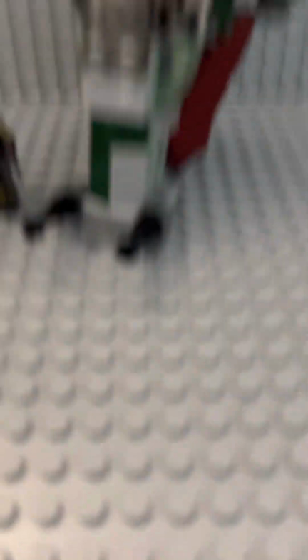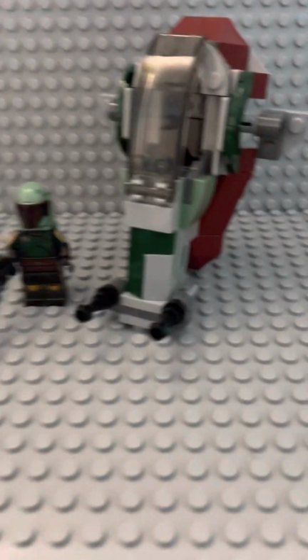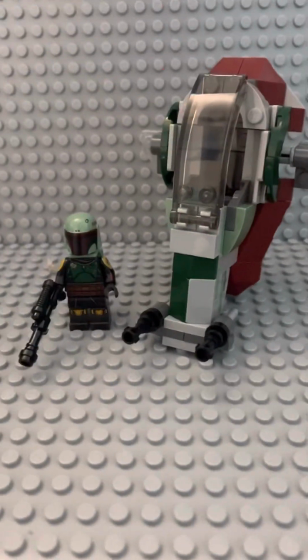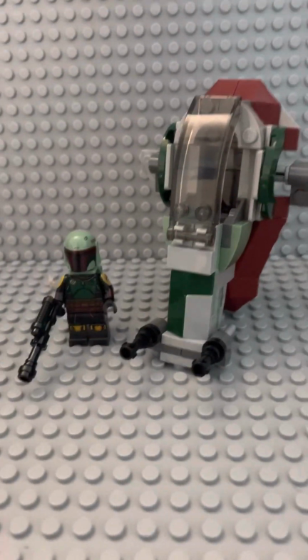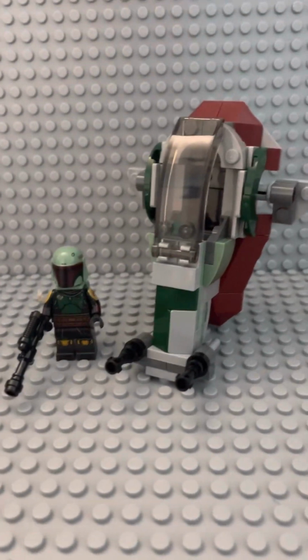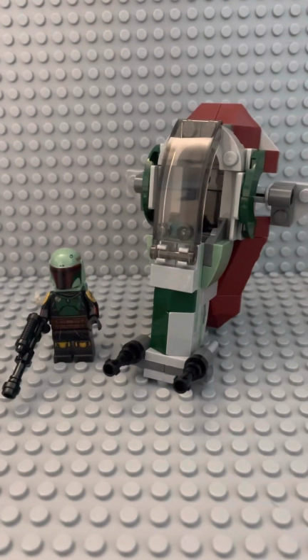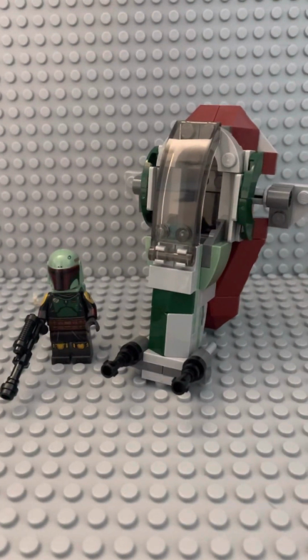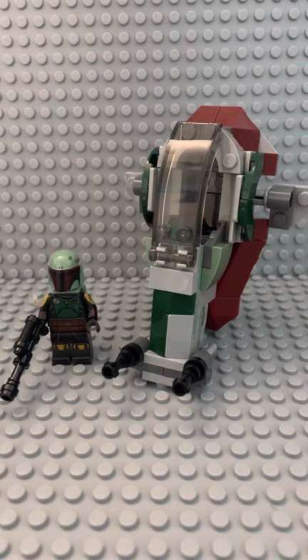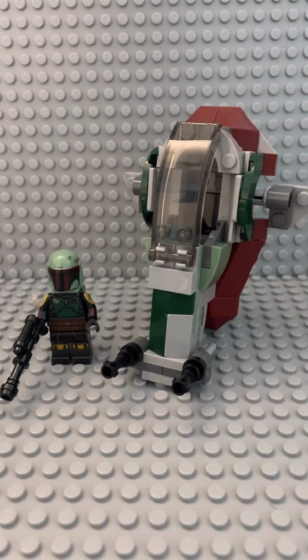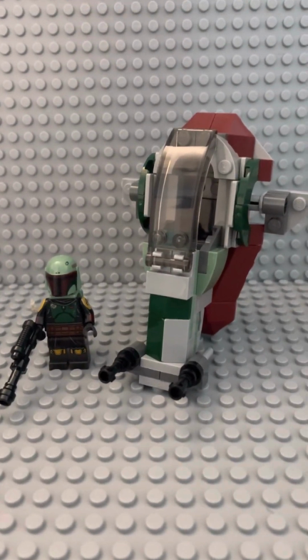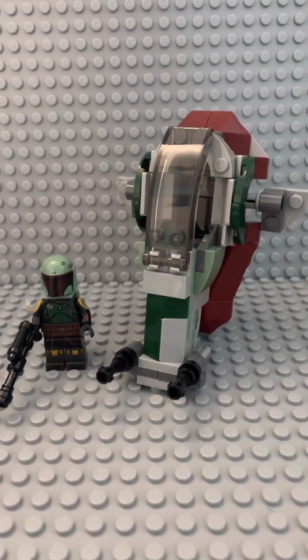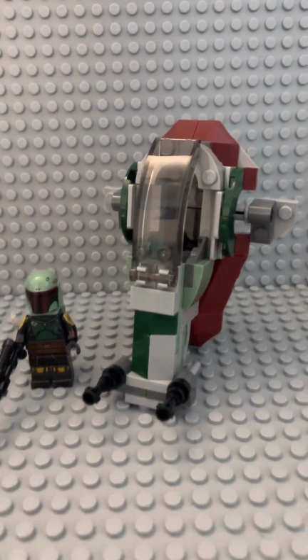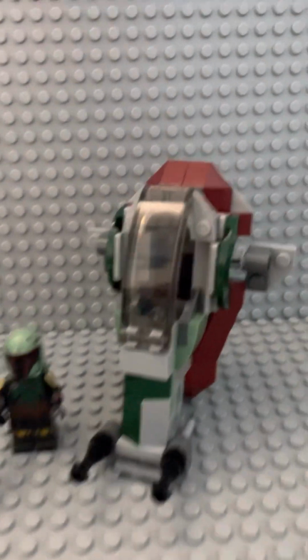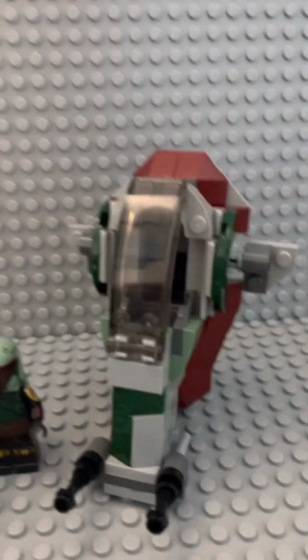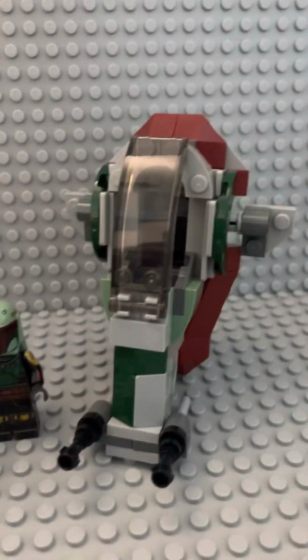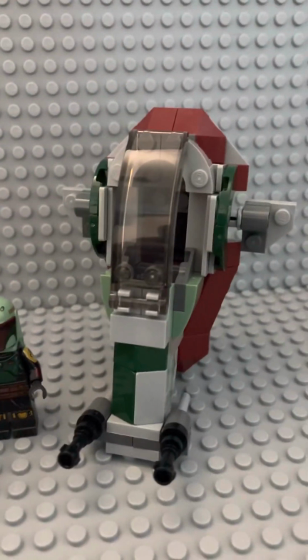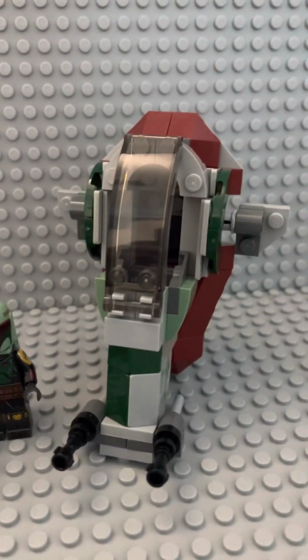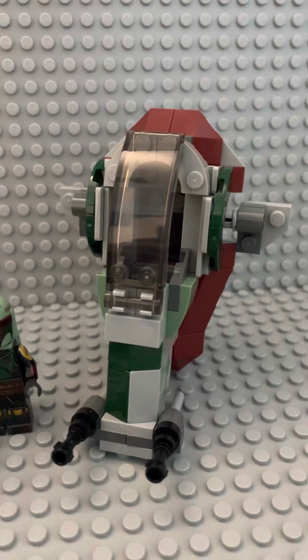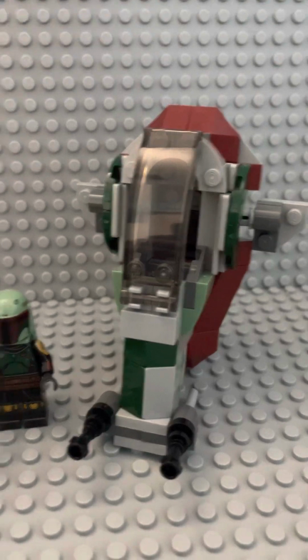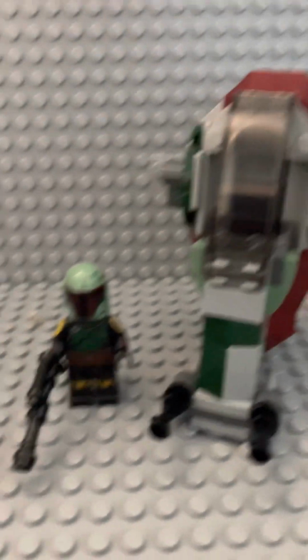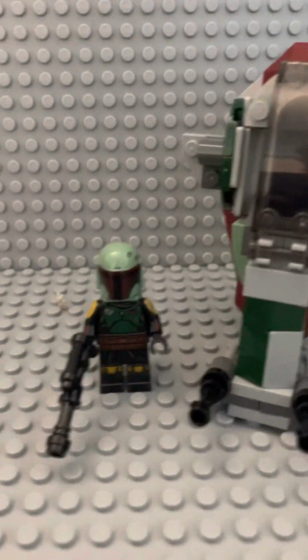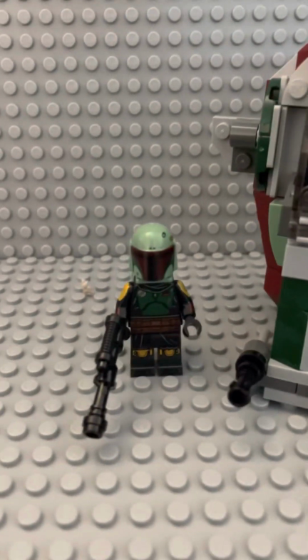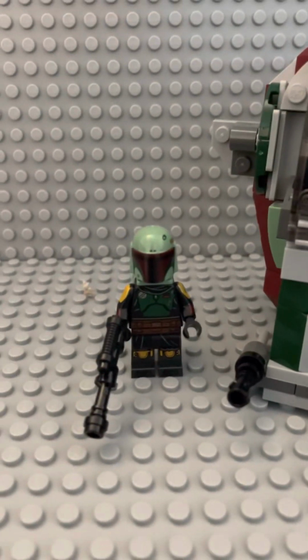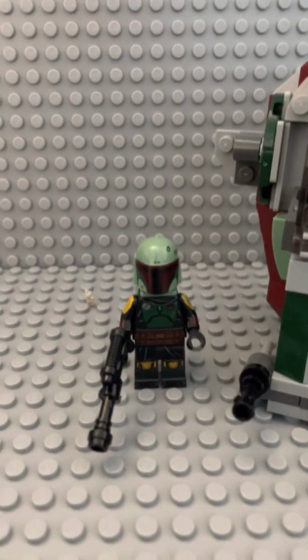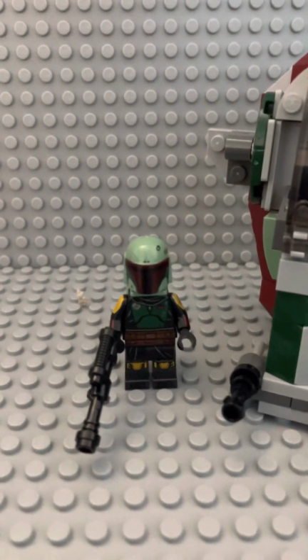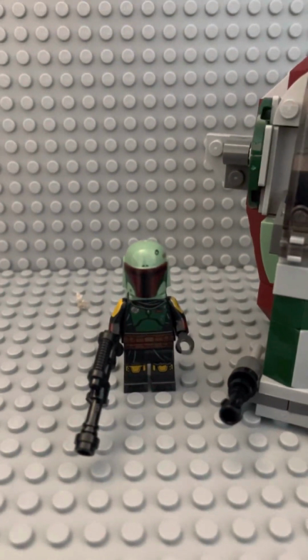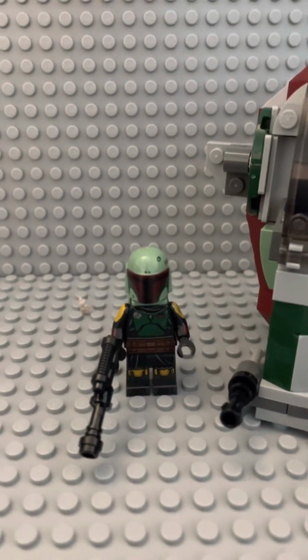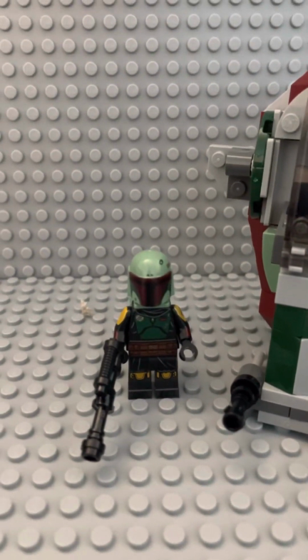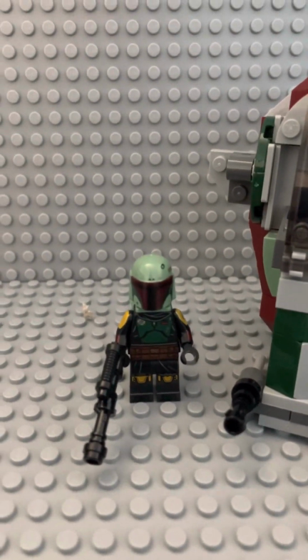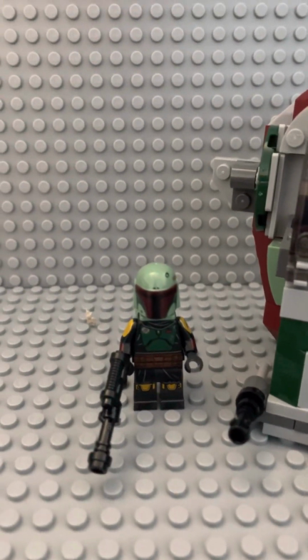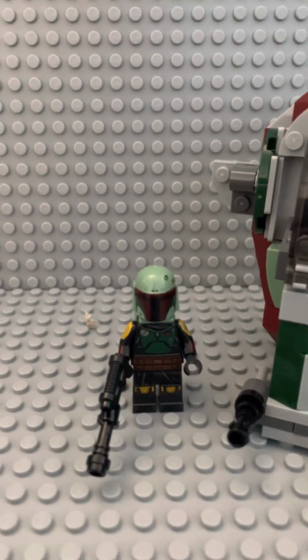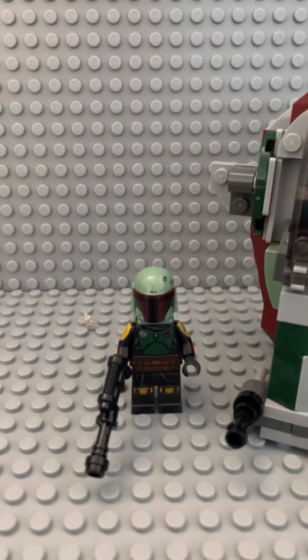And here is the final build of this set. Now obviously we've got the Microfighter itself and one figure, and that is Boba Fett. Let's take a closer look at him.